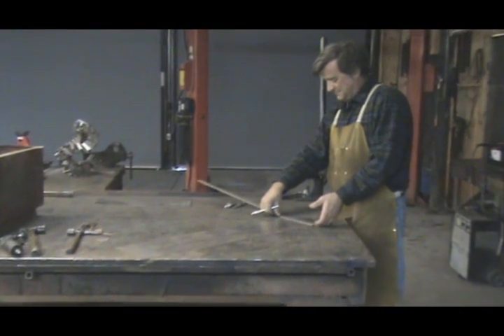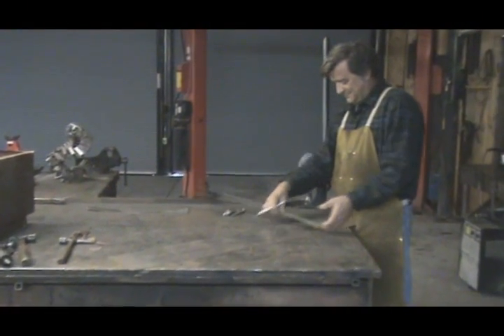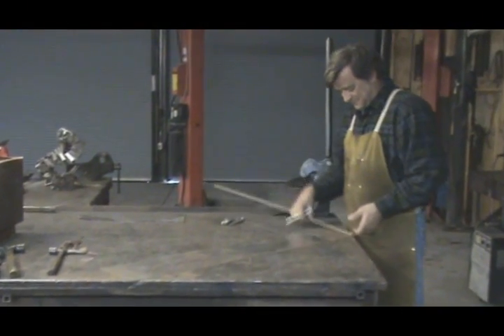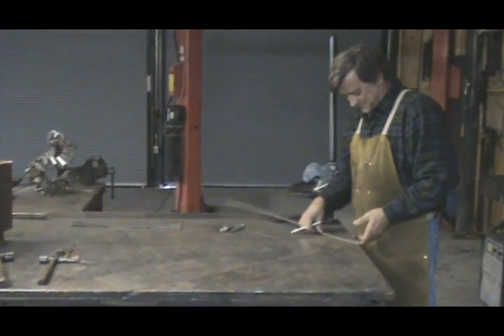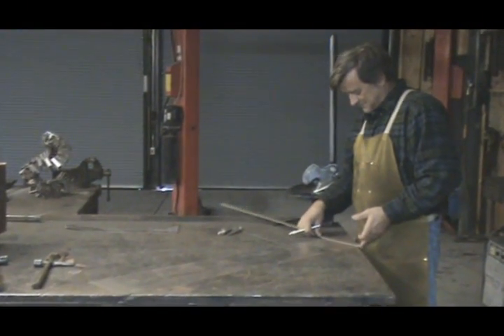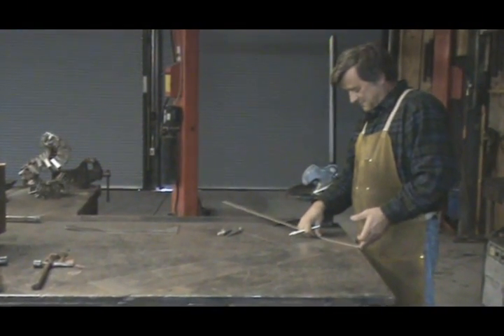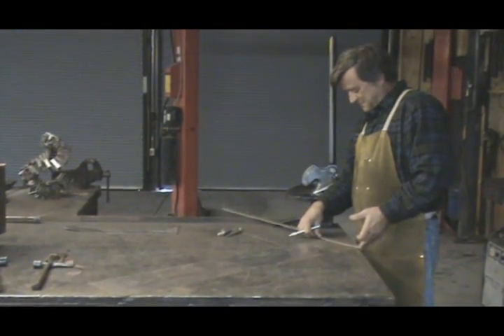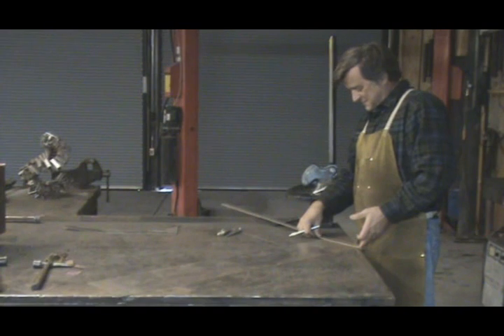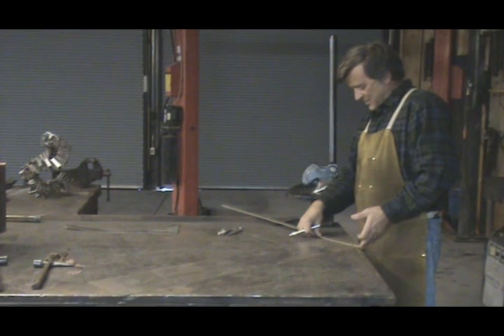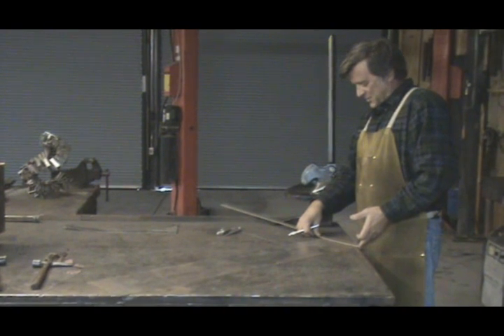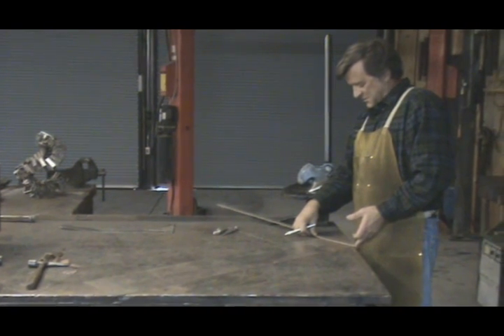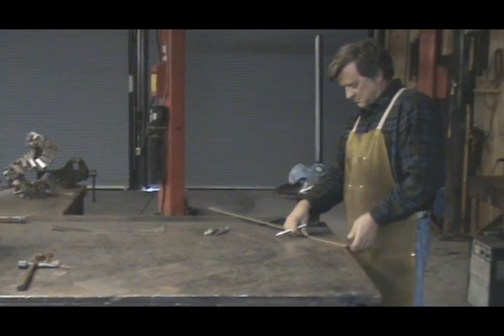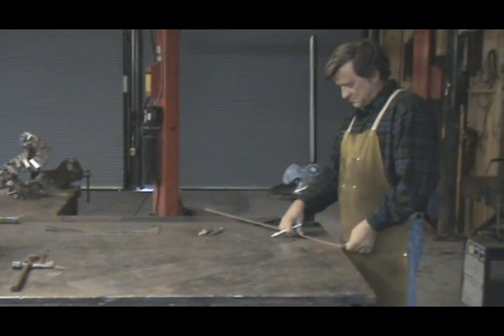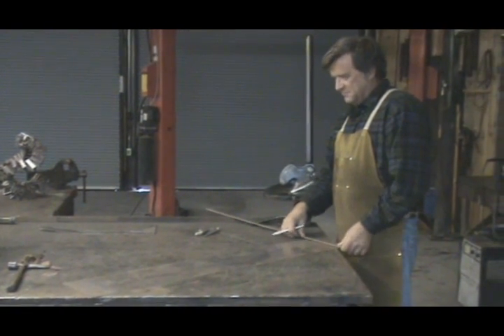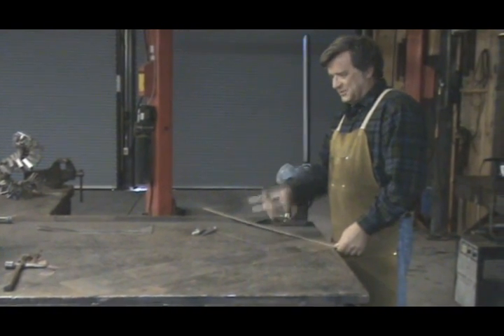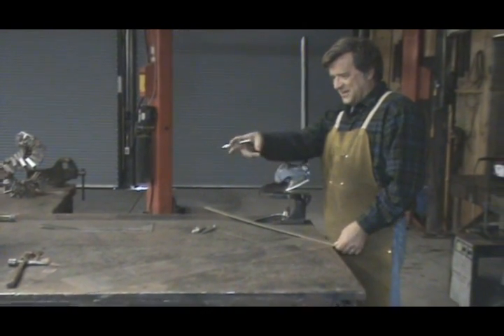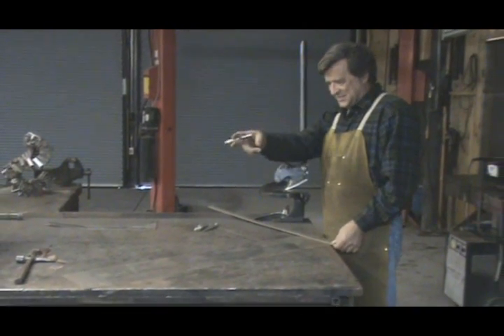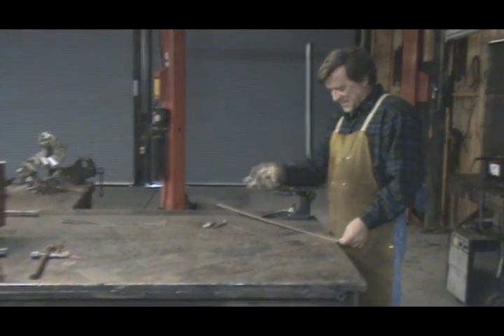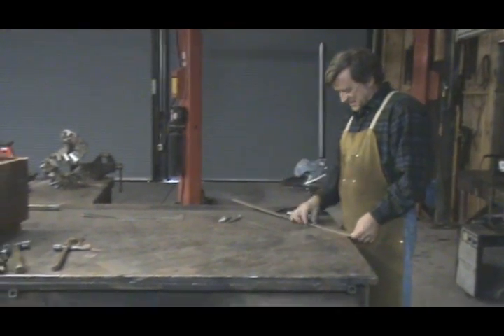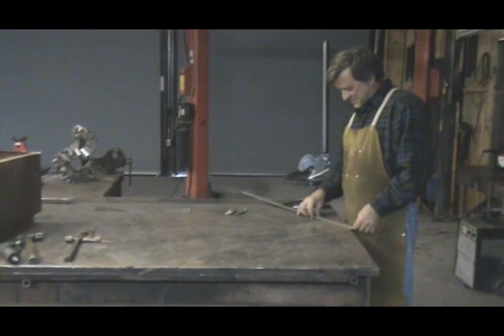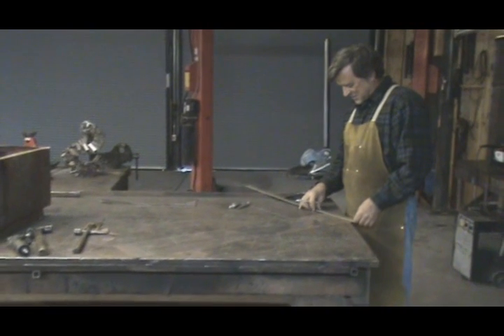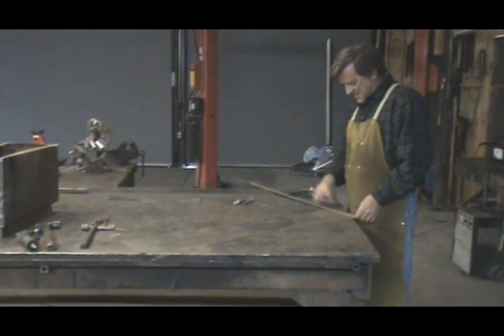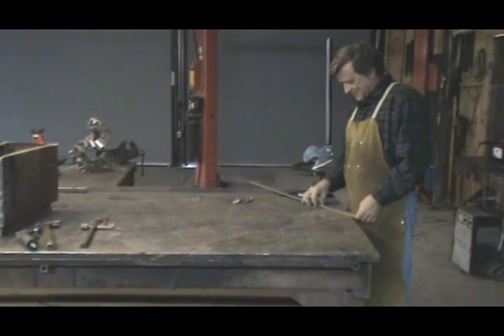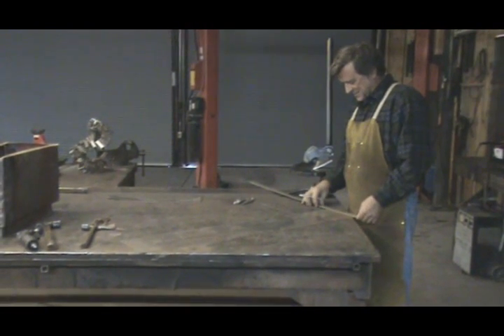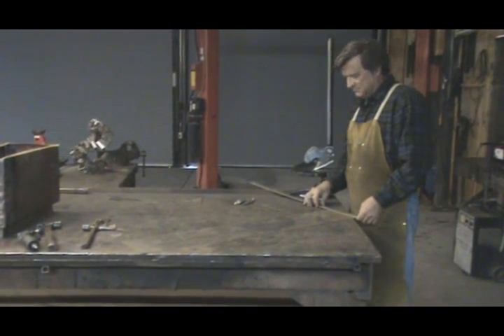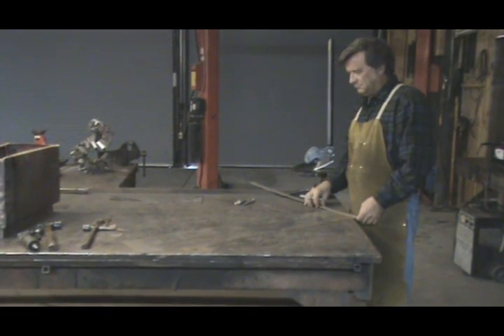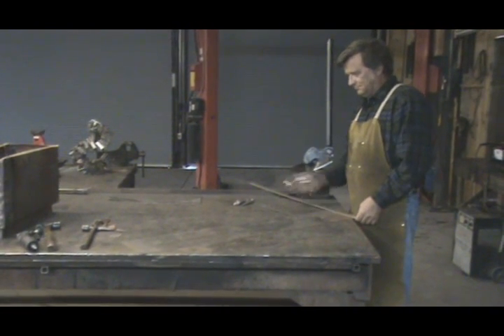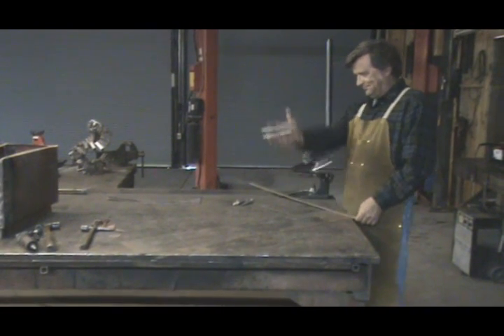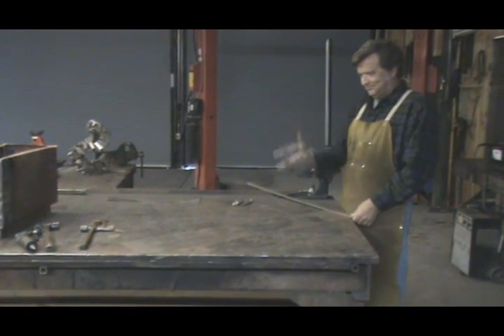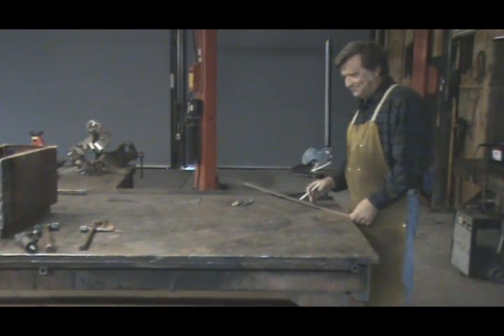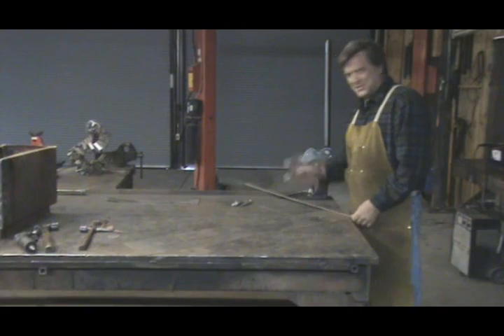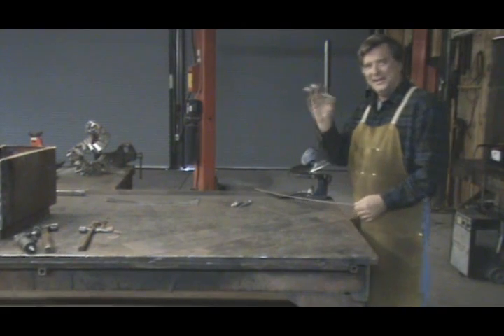Hey, Kevin. What are you doing? I was wondering who cut this. It starts out at eight inches on that end. It winds up just shy of eight and a half on this end. Must have been me.